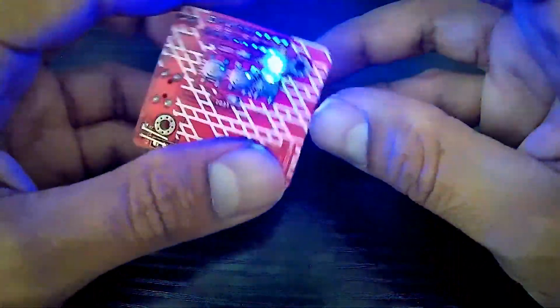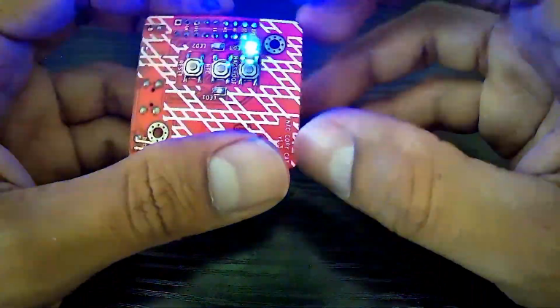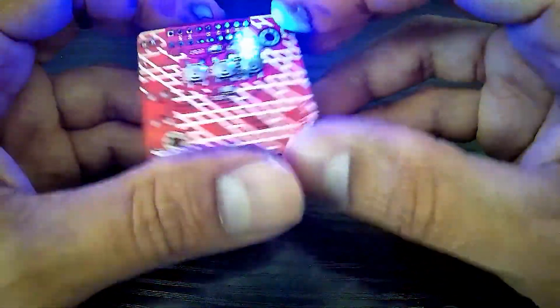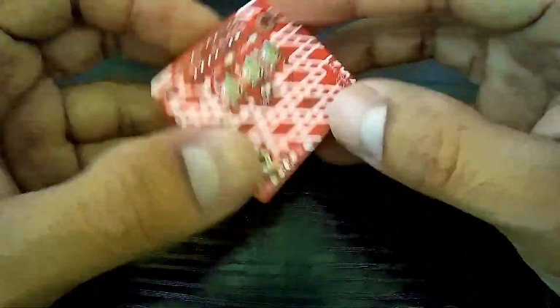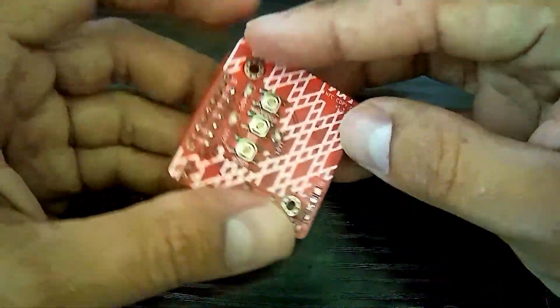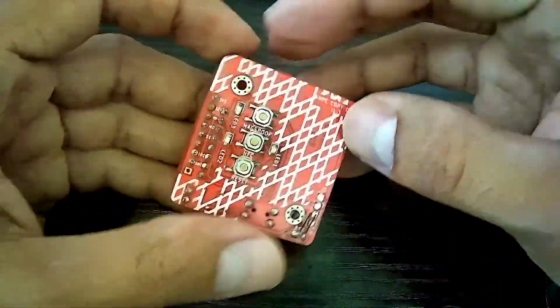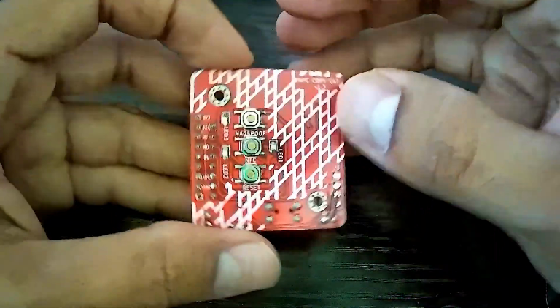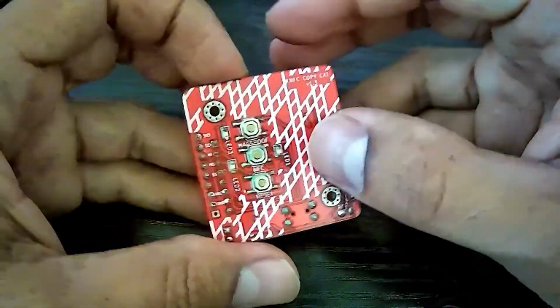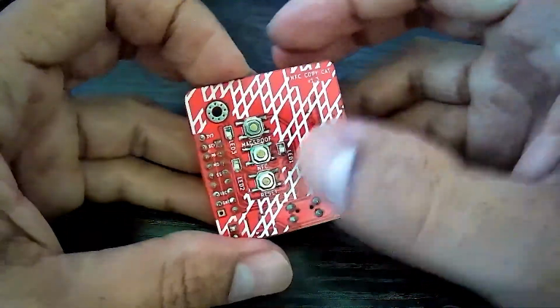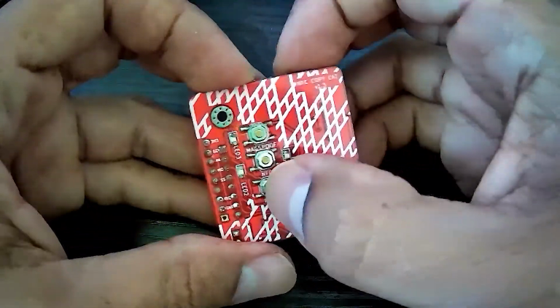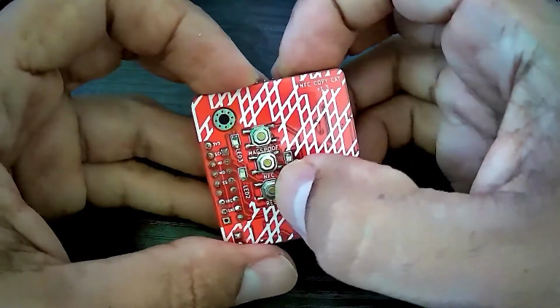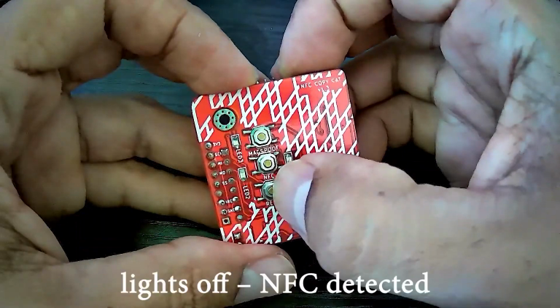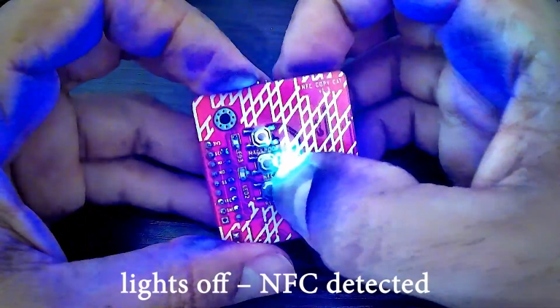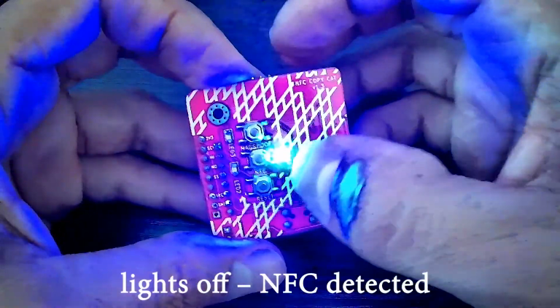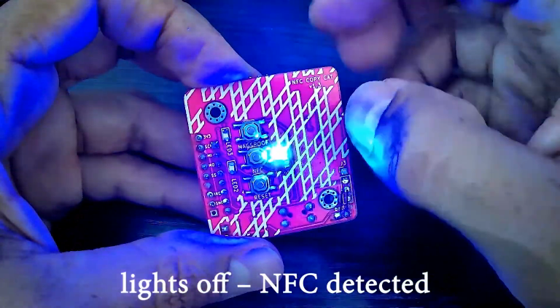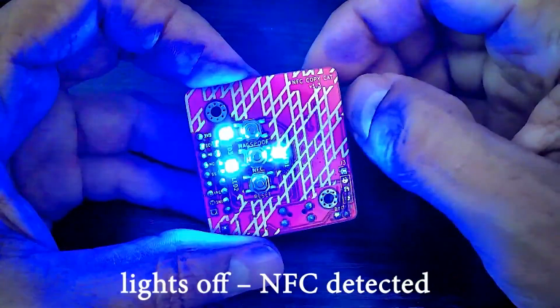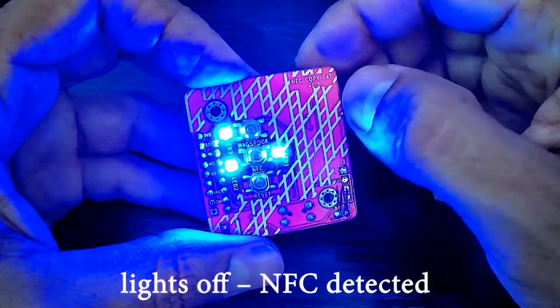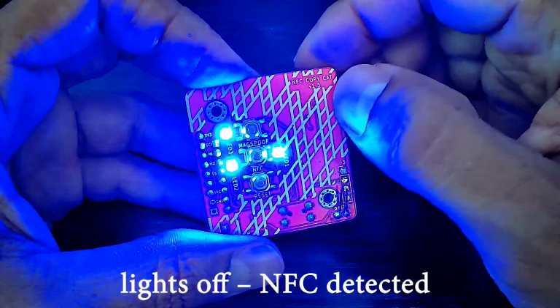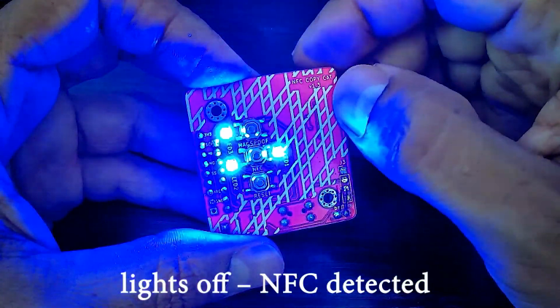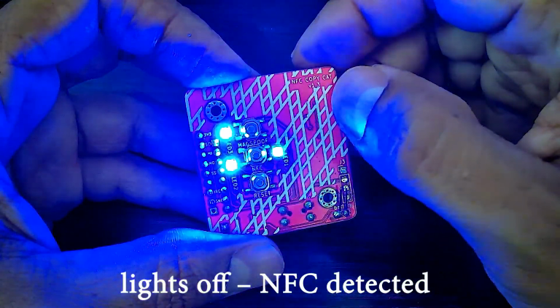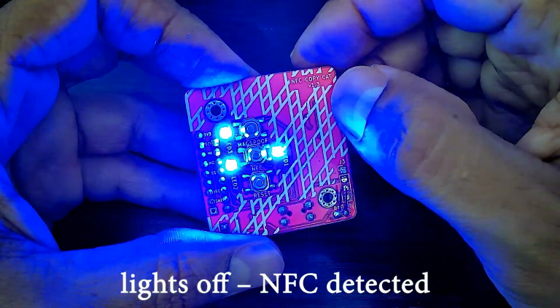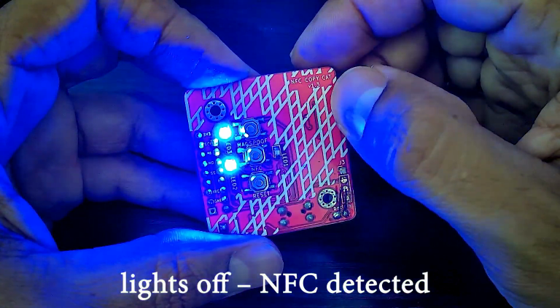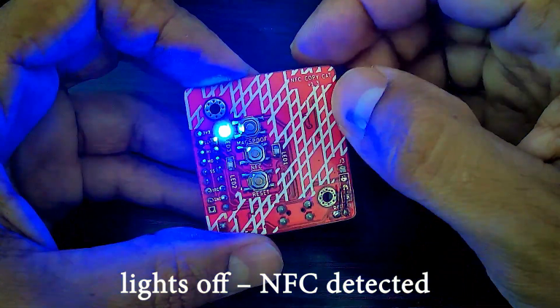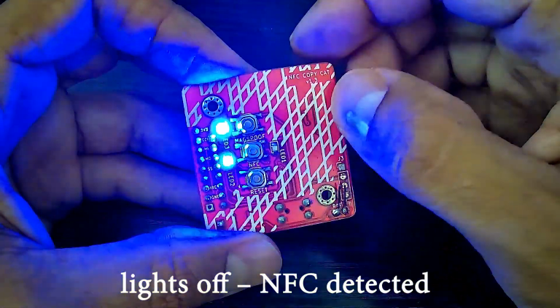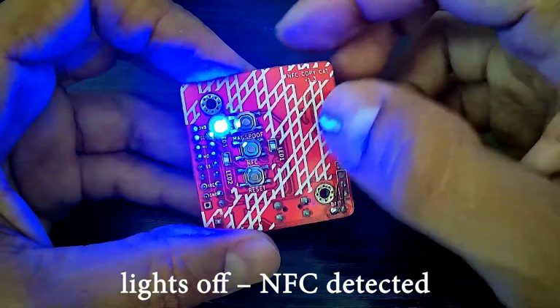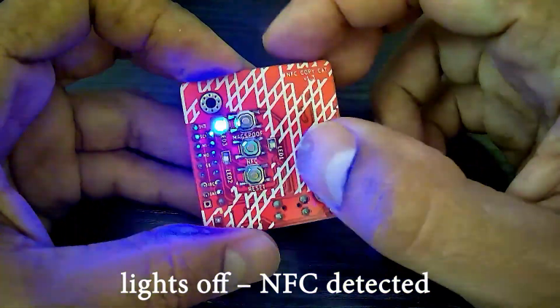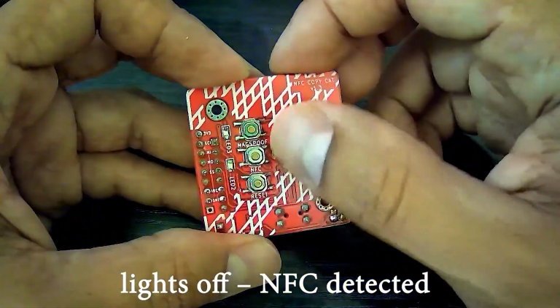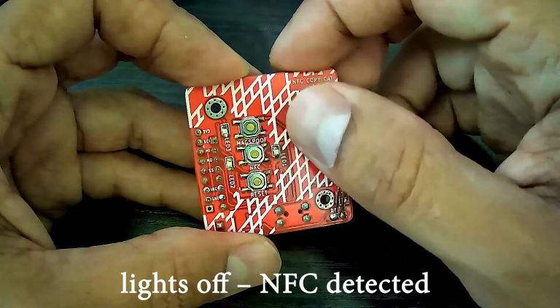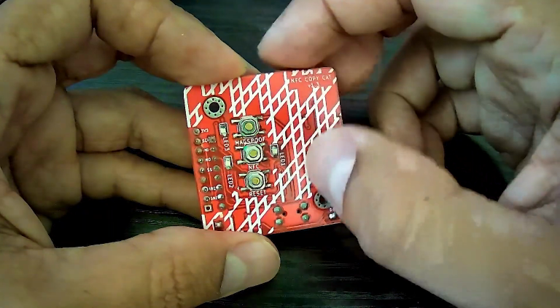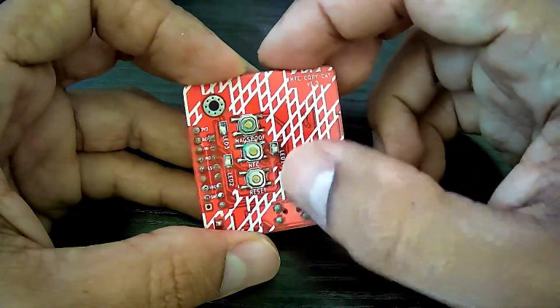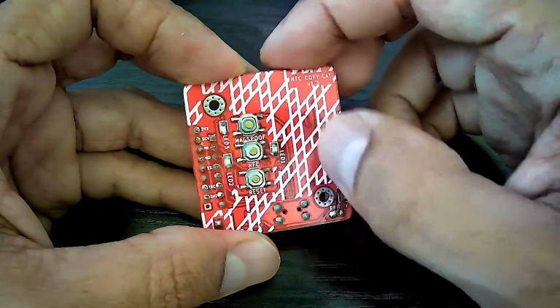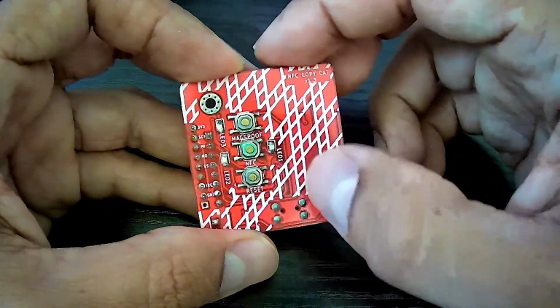Now you can see it's running properly. It detects the NFC board and goes directly to the features inside the board.